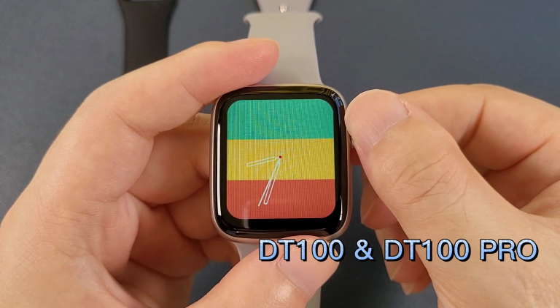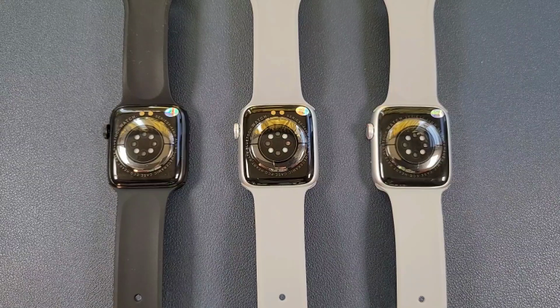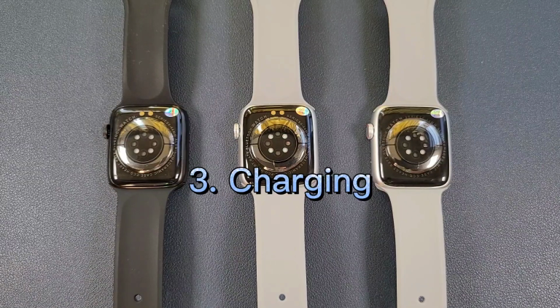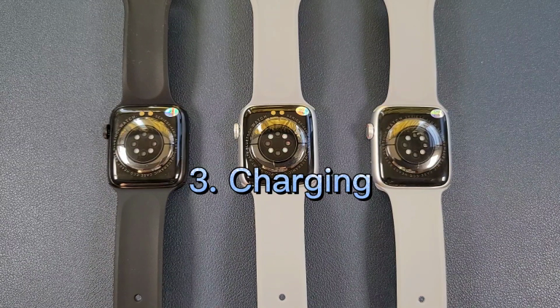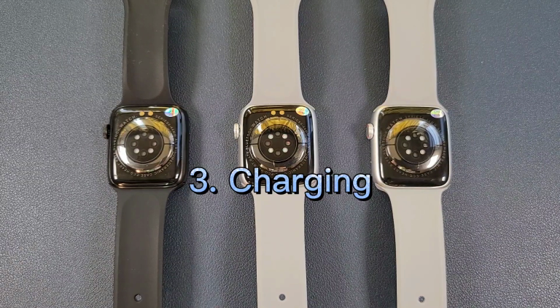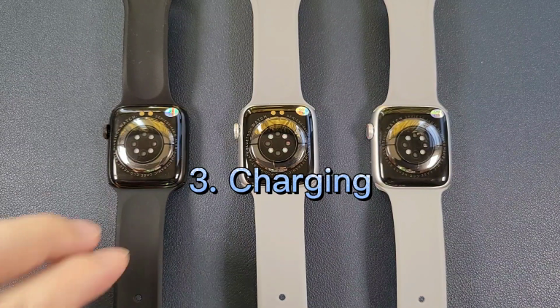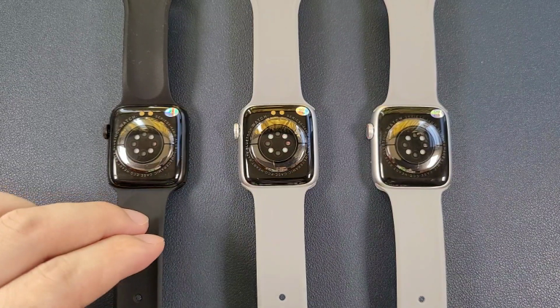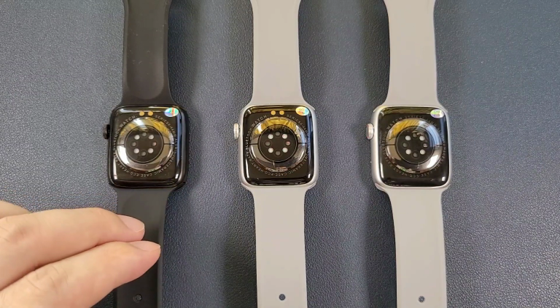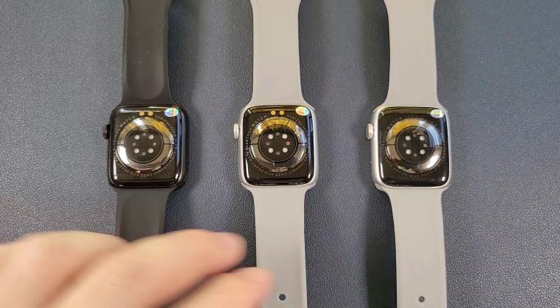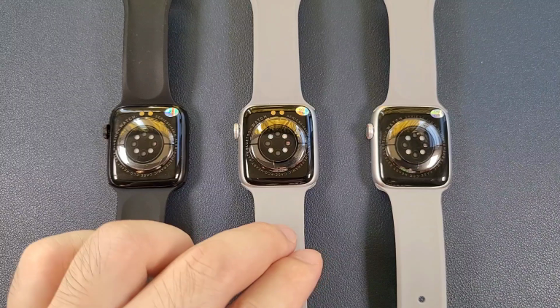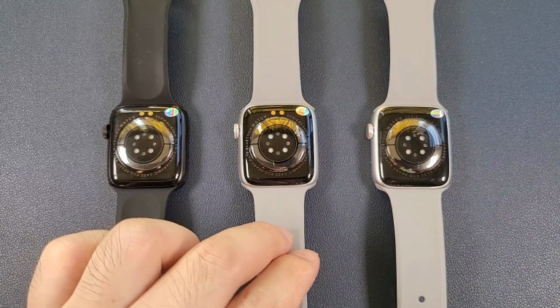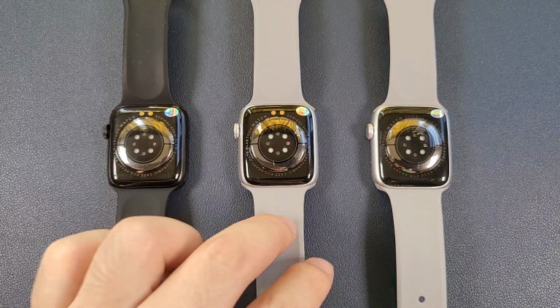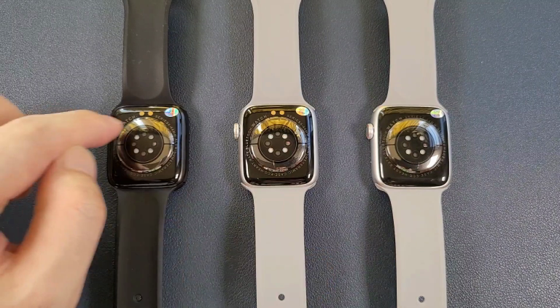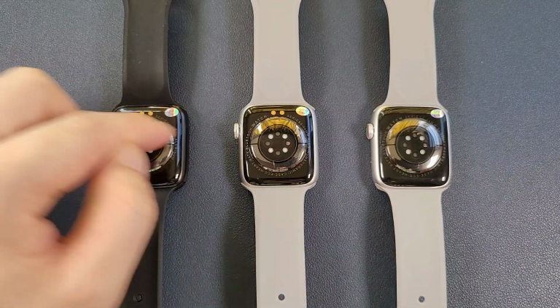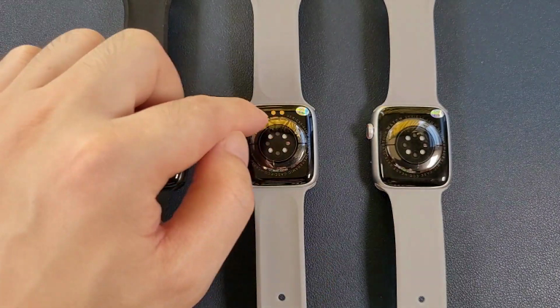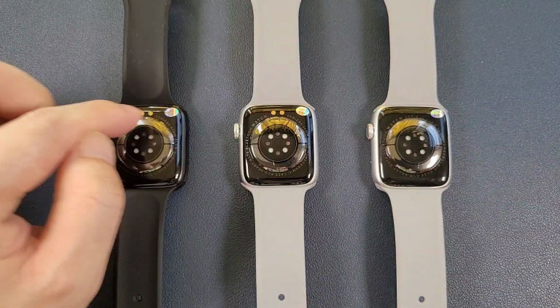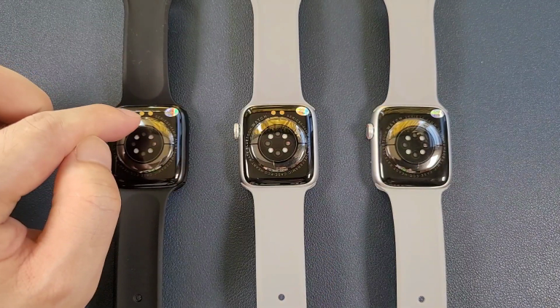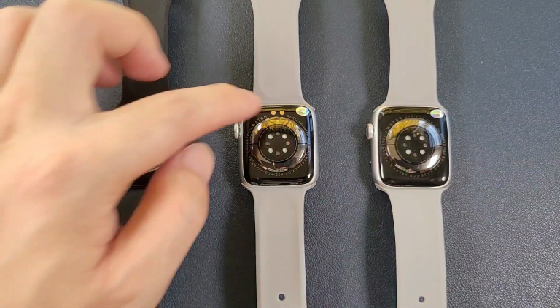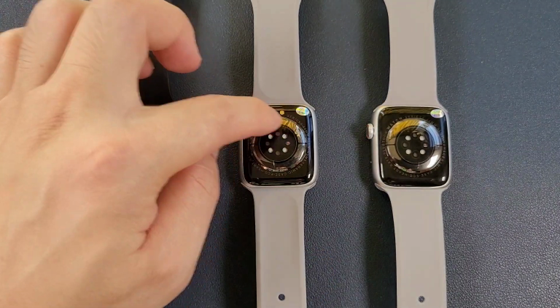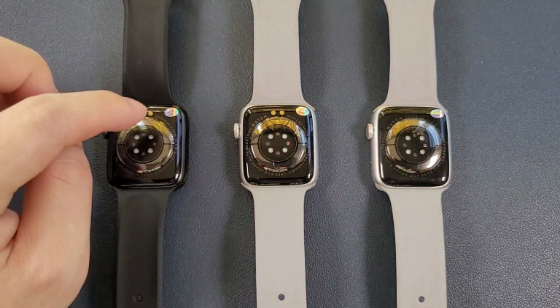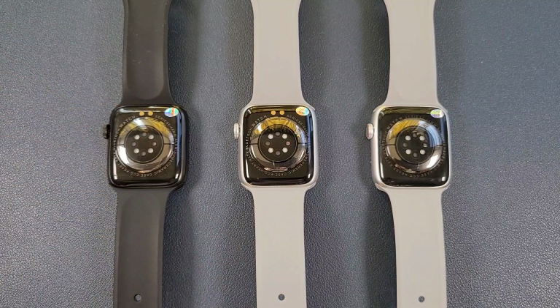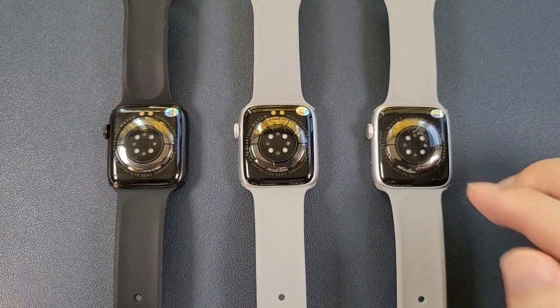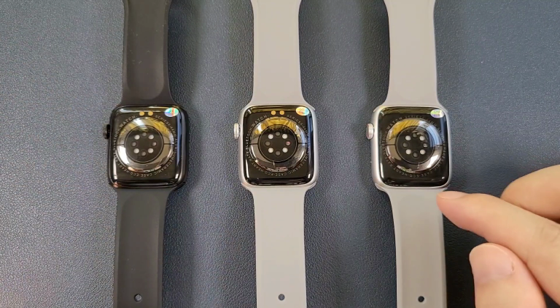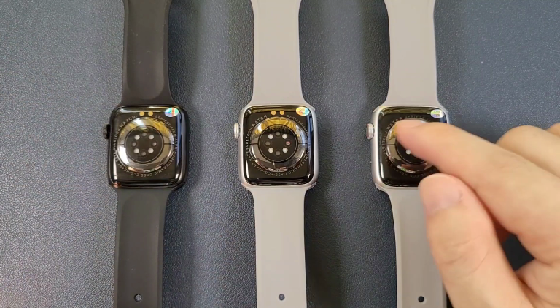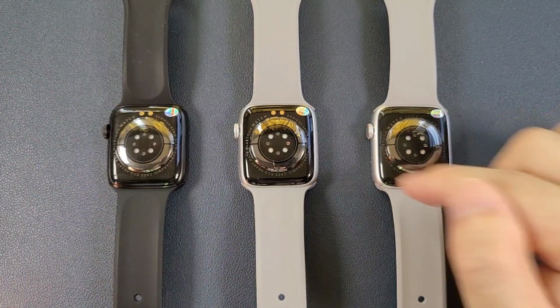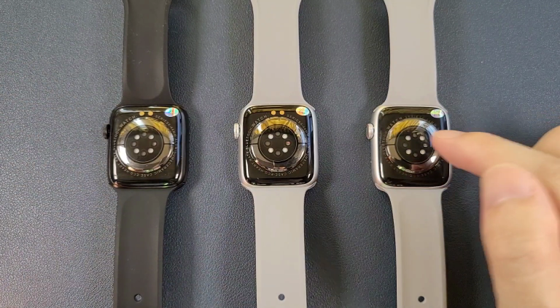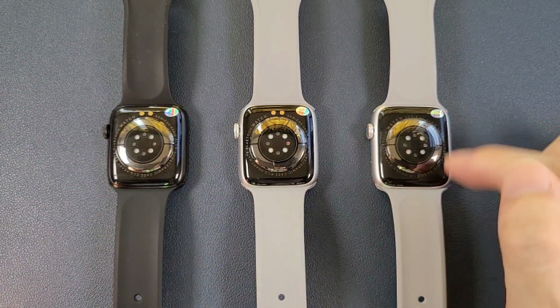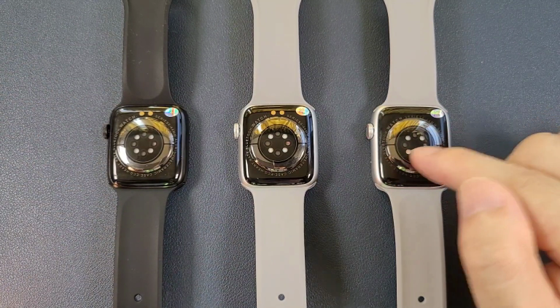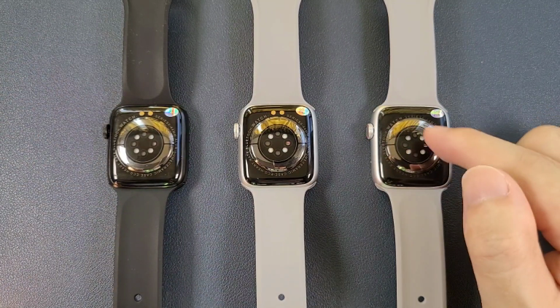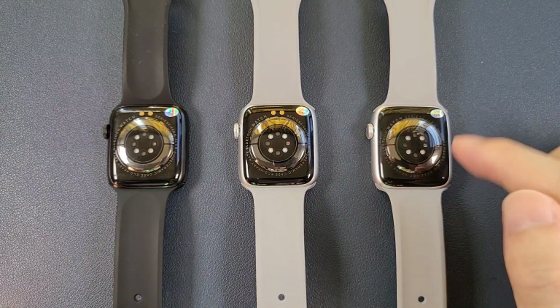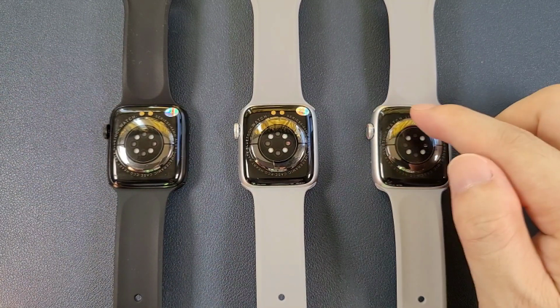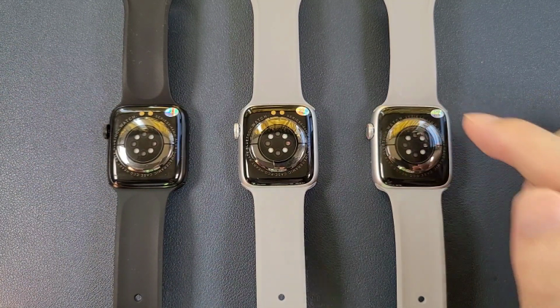Then we can compare the back. The DT100 Plus and the DT100 are magnetic charging — both of them have the charging interface. The DT100 Pro is wireless charging, so there is no charging interface.